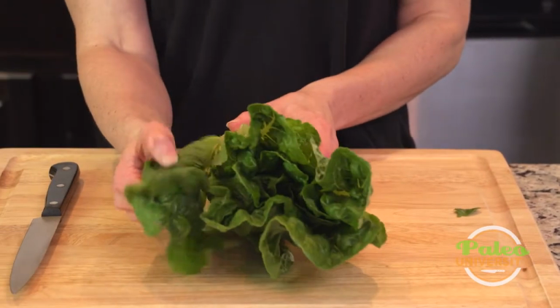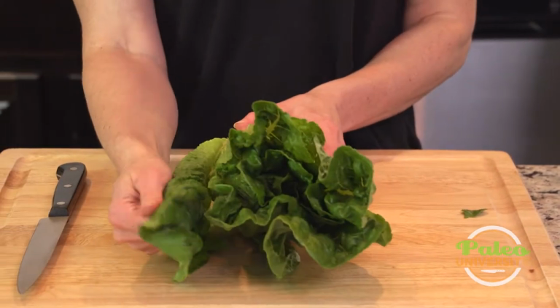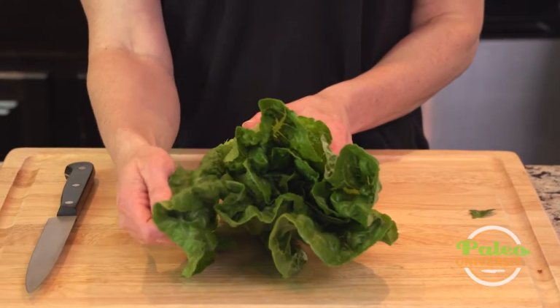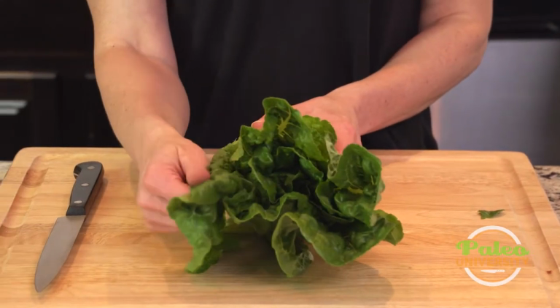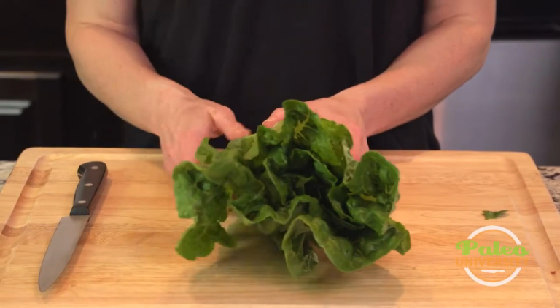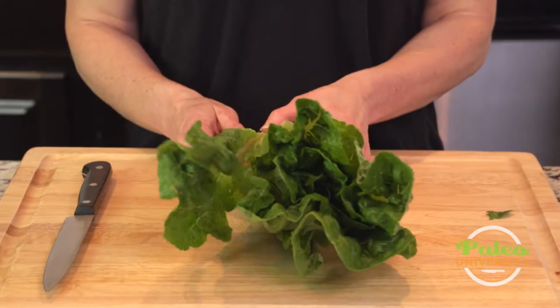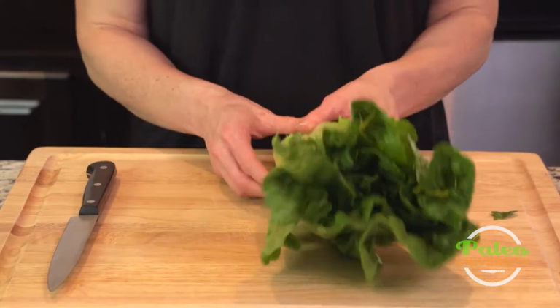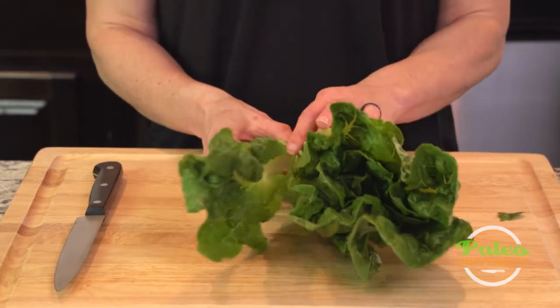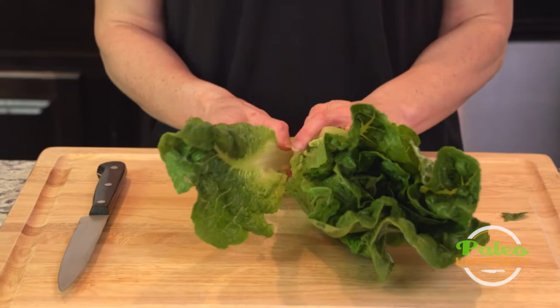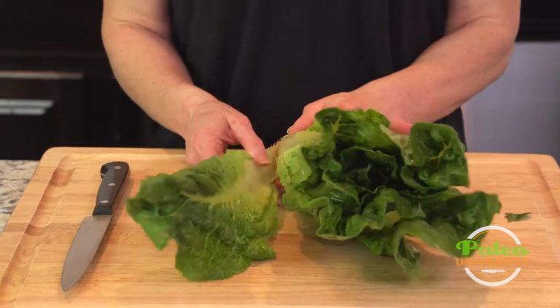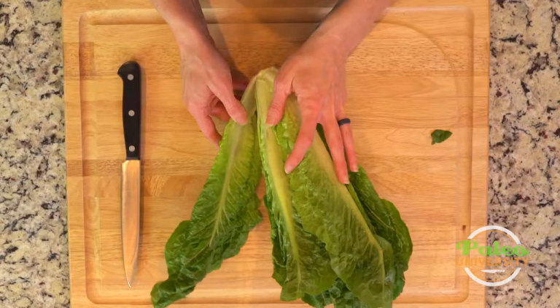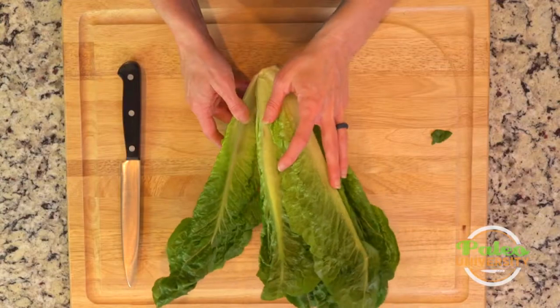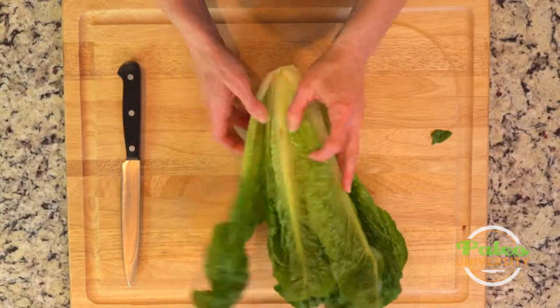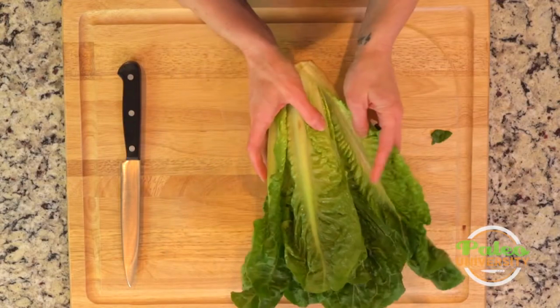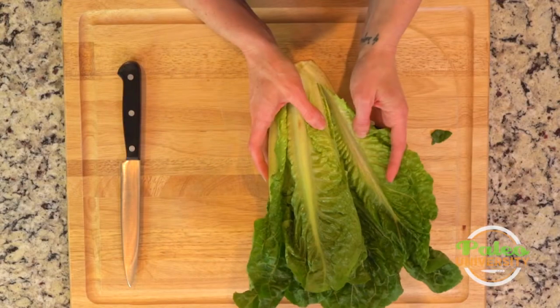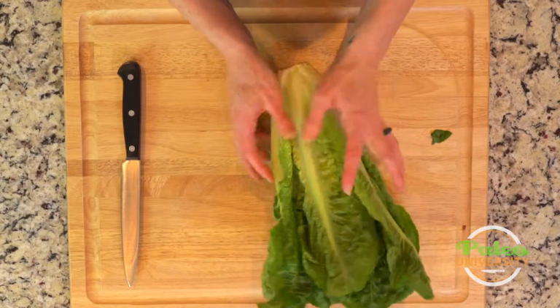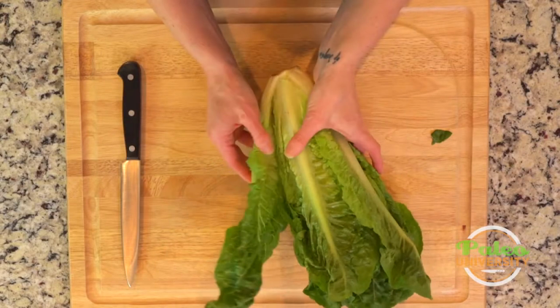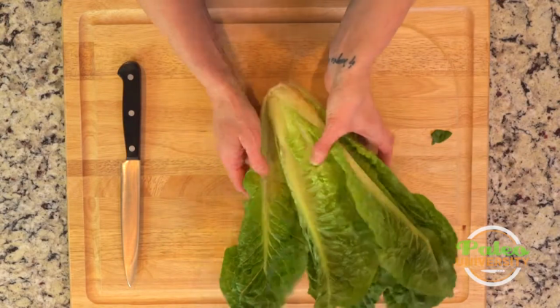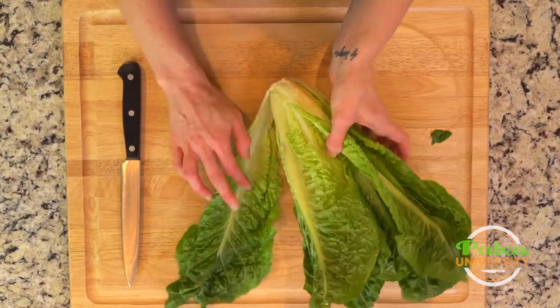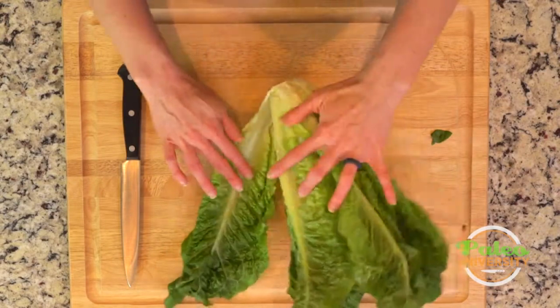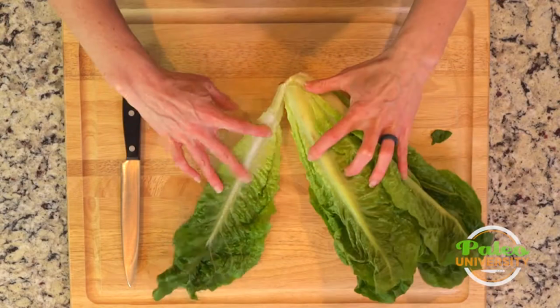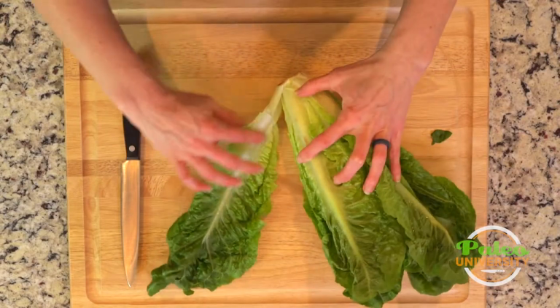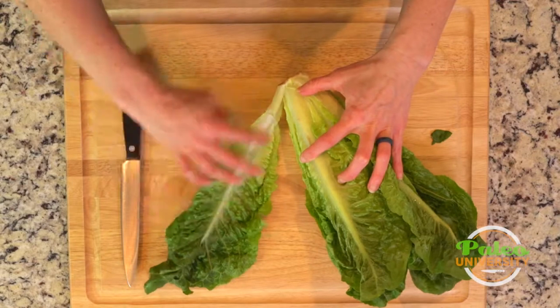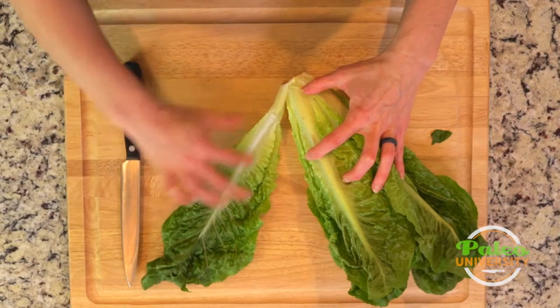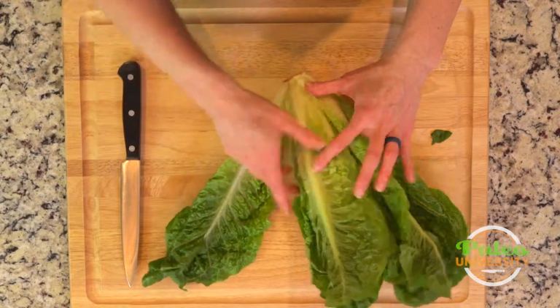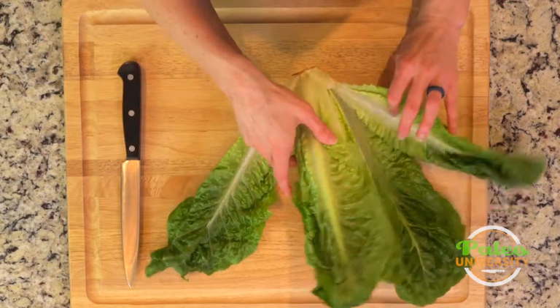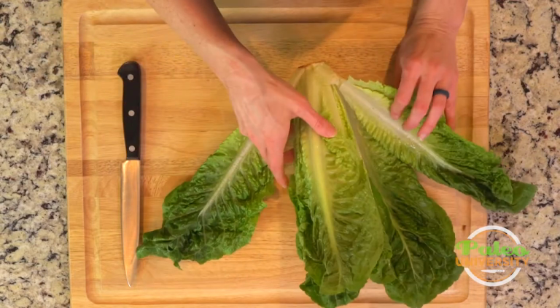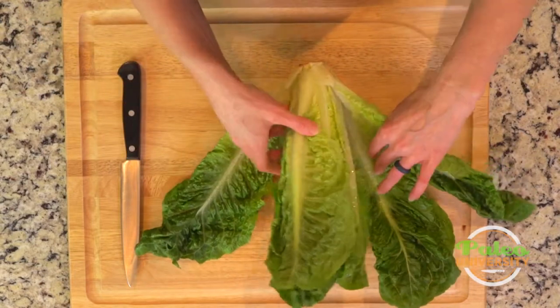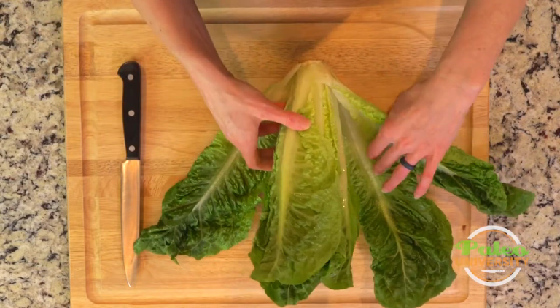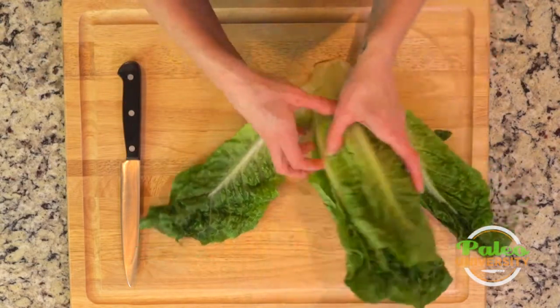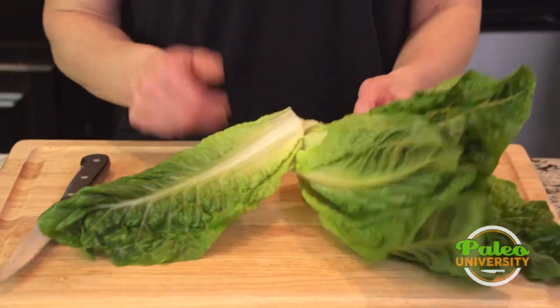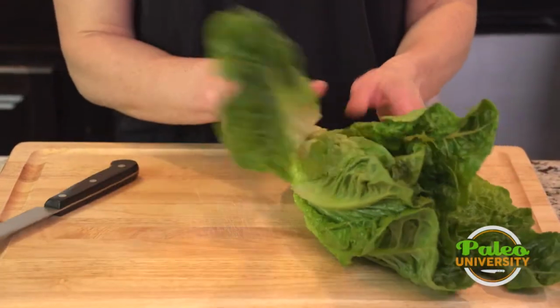You see it's got these nice green leaves. The iceberg lettuce is a little bit anemic. So what you can see if we look down is there's no real dirt in there, which is nice, so I'm not too worried about needing to clean this.